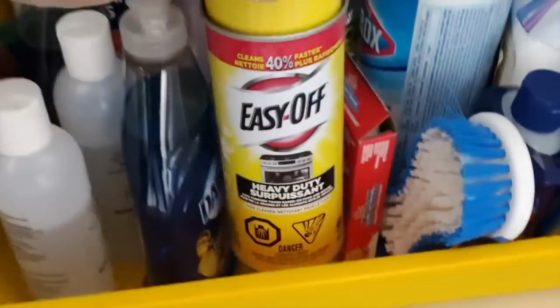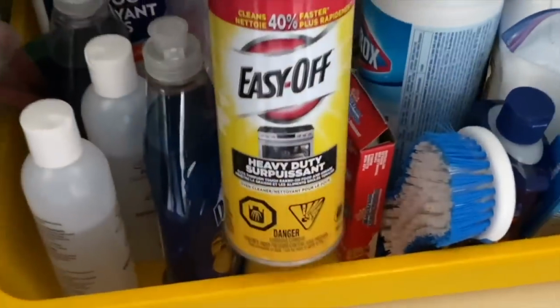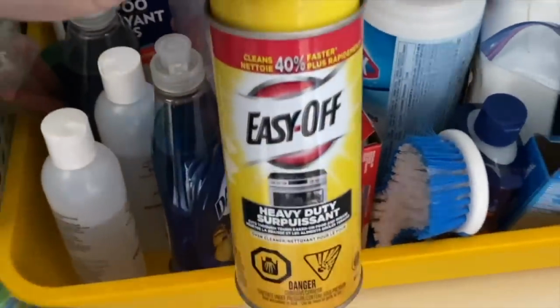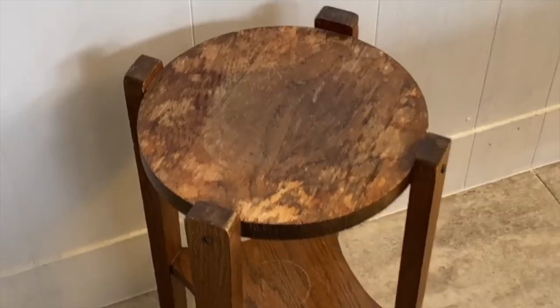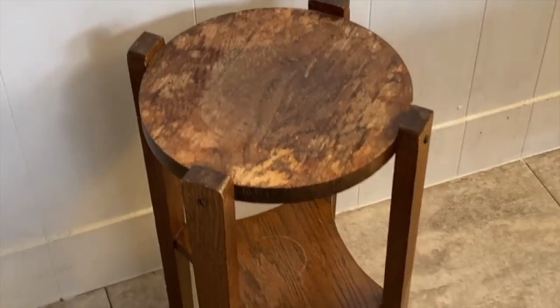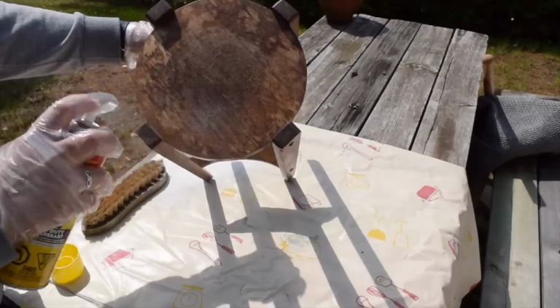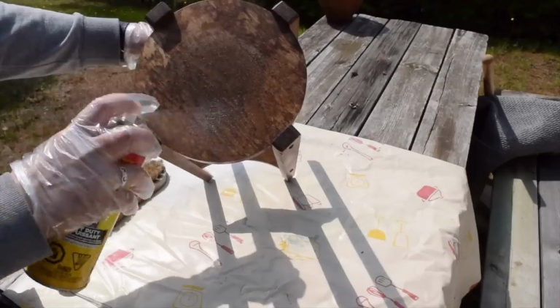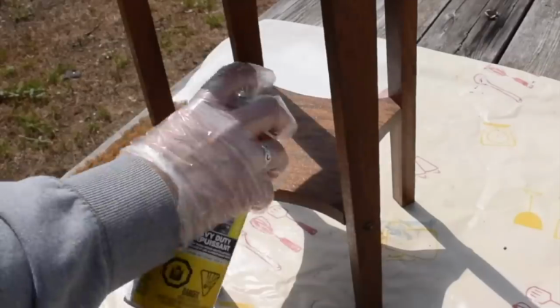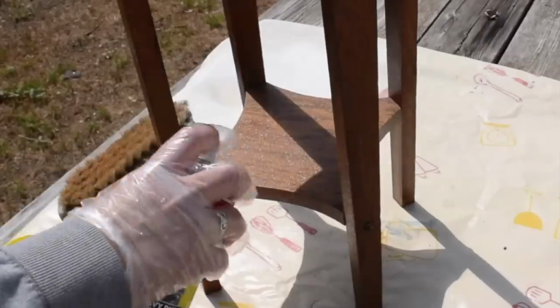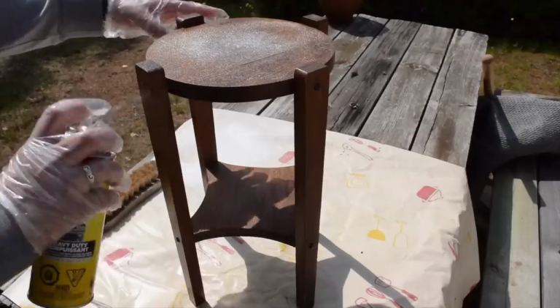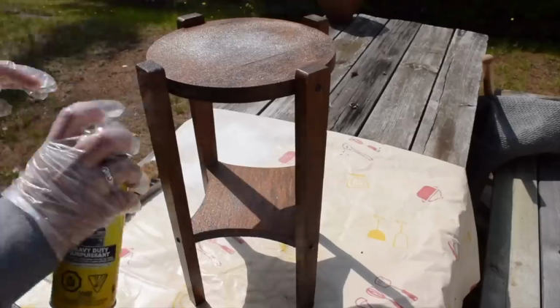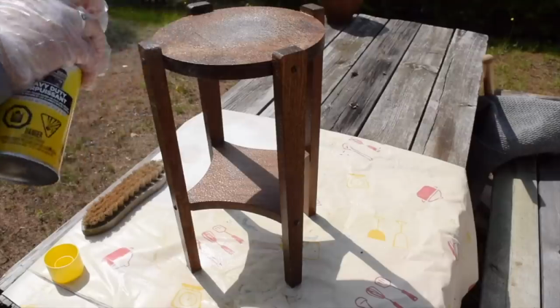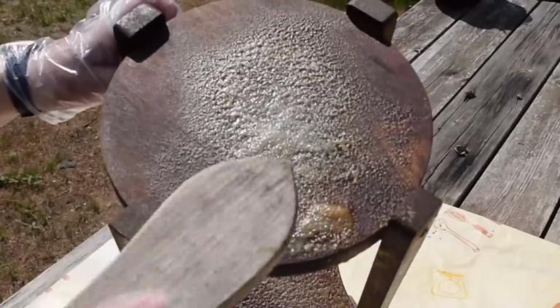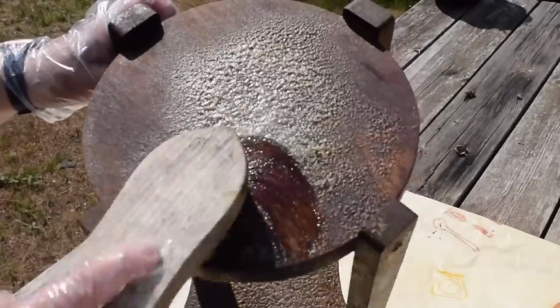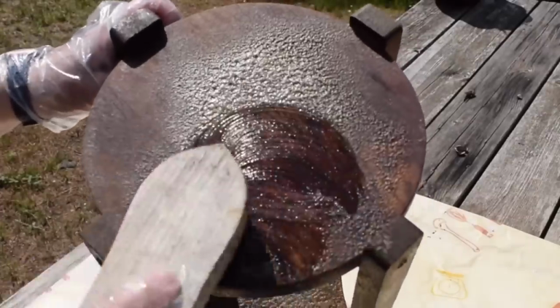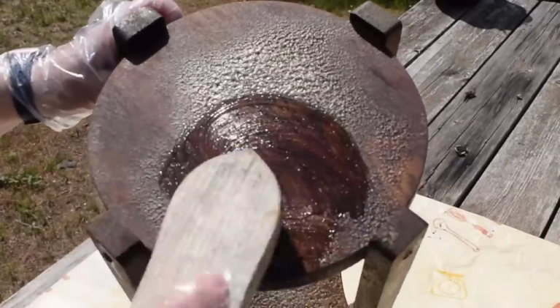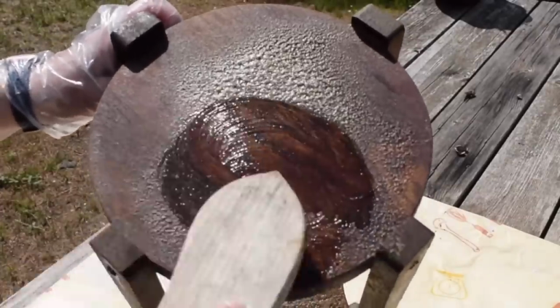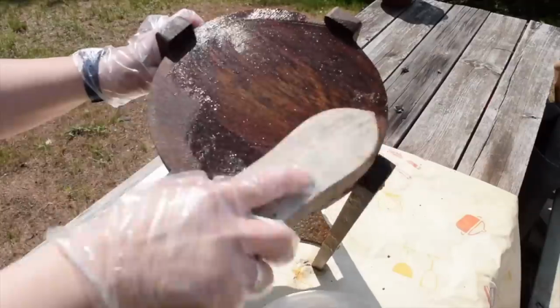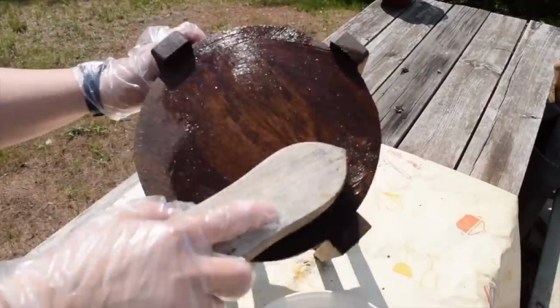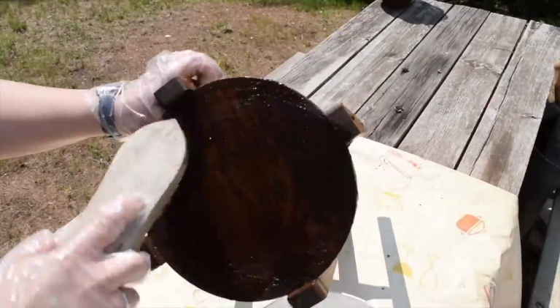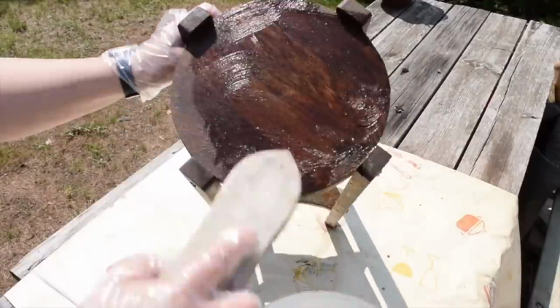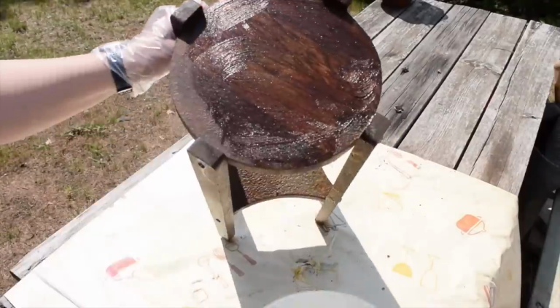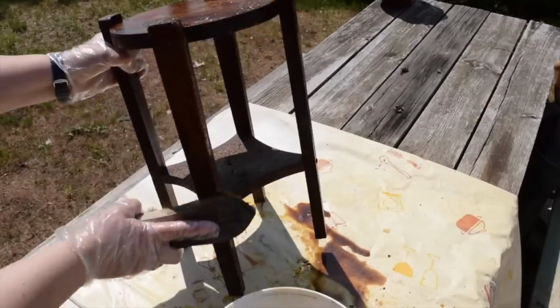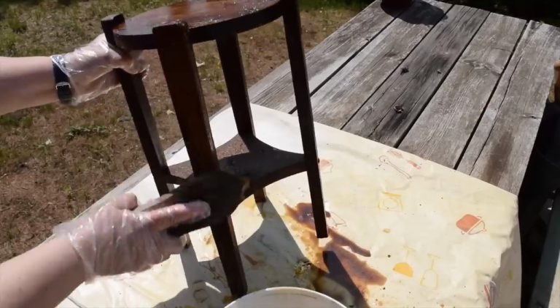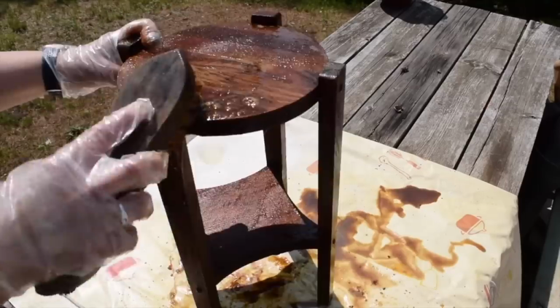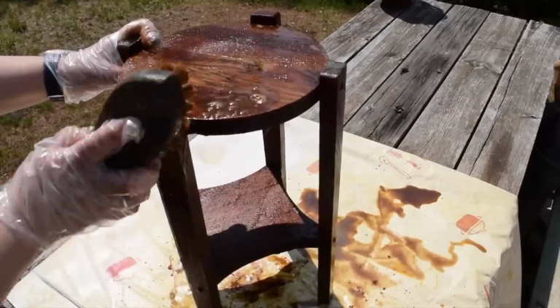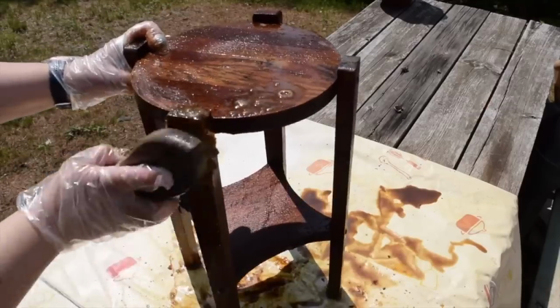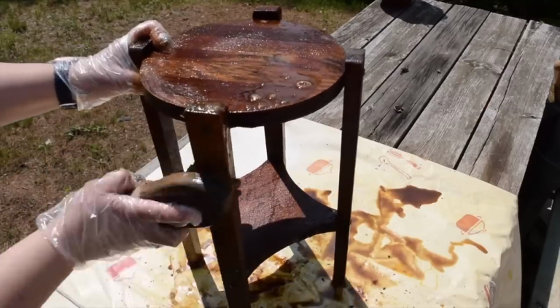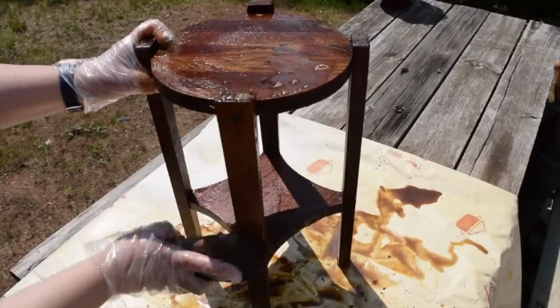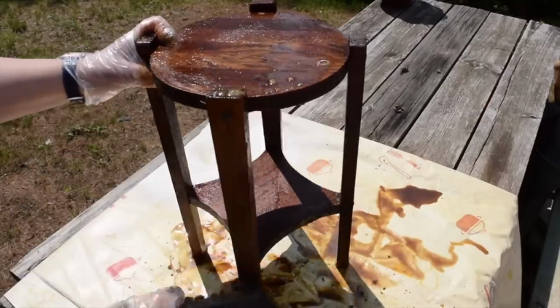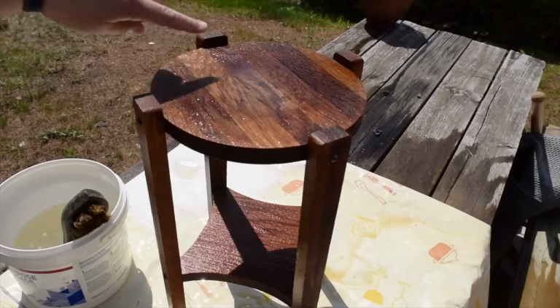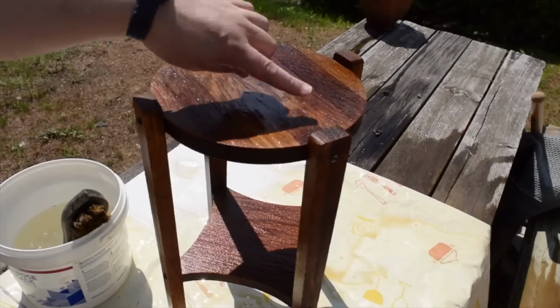I grabbed a can of regular oven cleaner, and I'm going to start by spraying the entire piece generously. After leaving the oven cleaner on this piece for about a half an hour, using a stiff bristle brush, I'm going to start scrubbing. I can already see the oven cleaner is working to remove the stain.